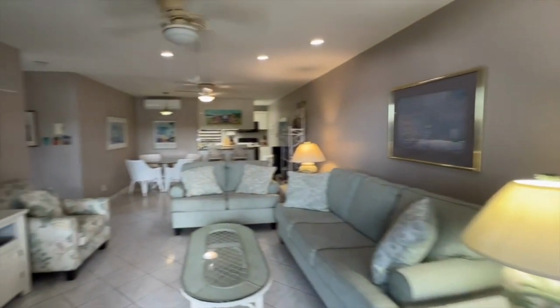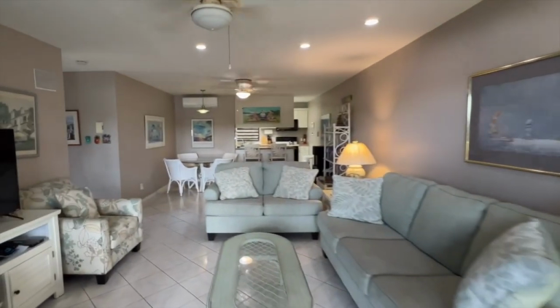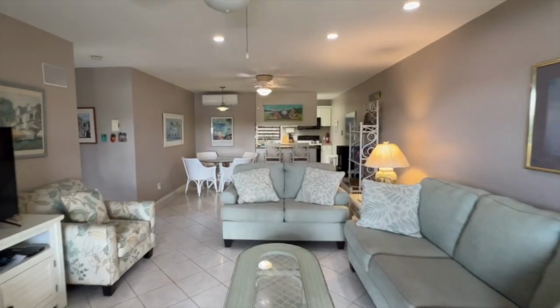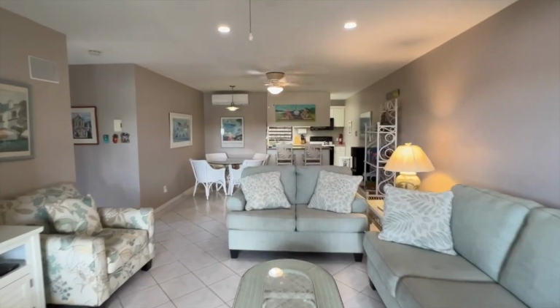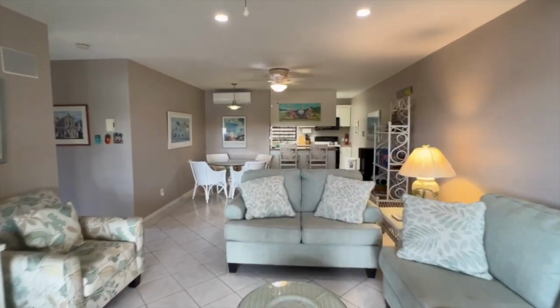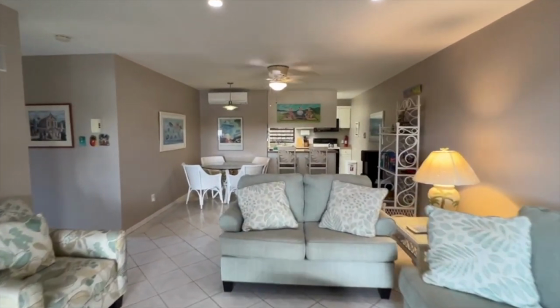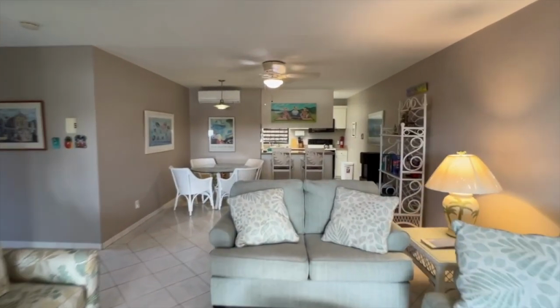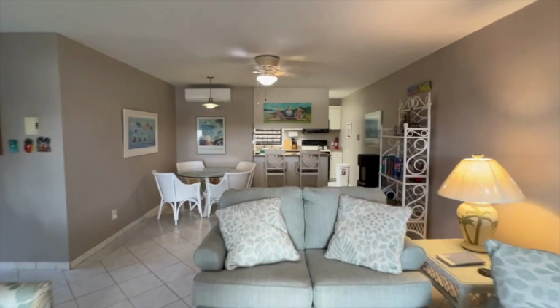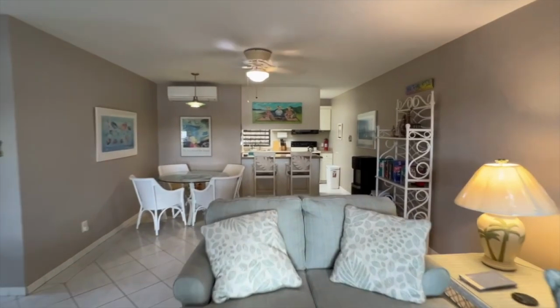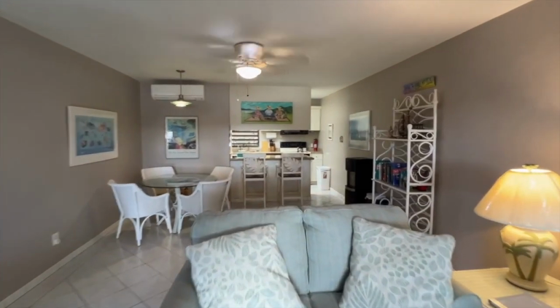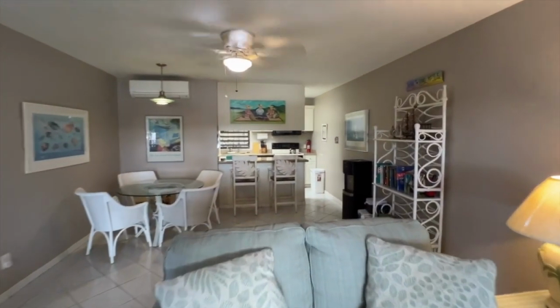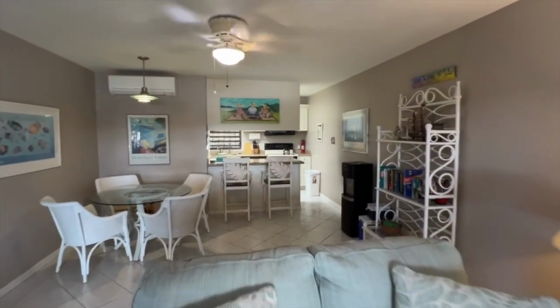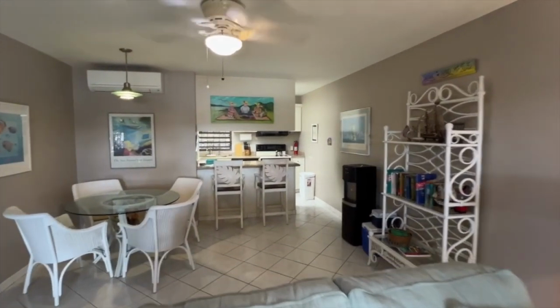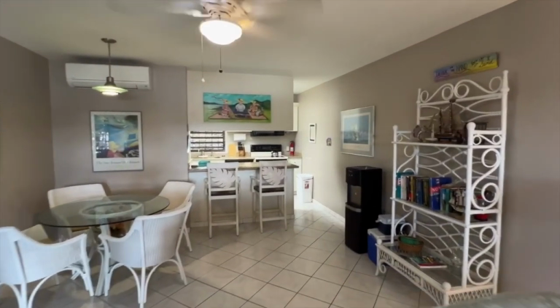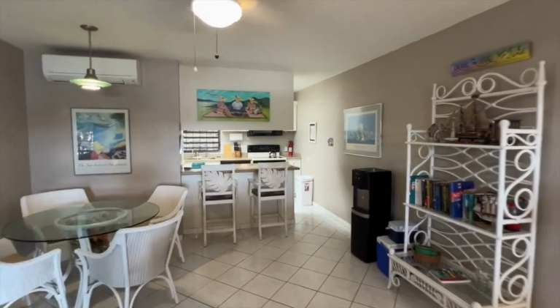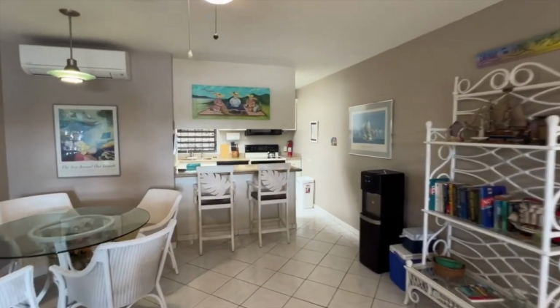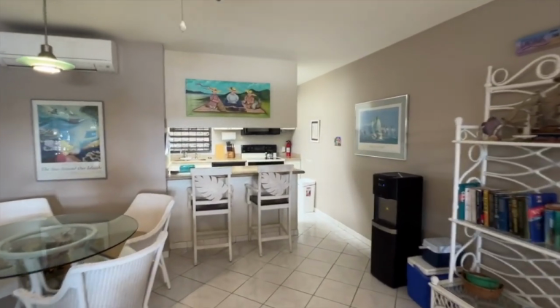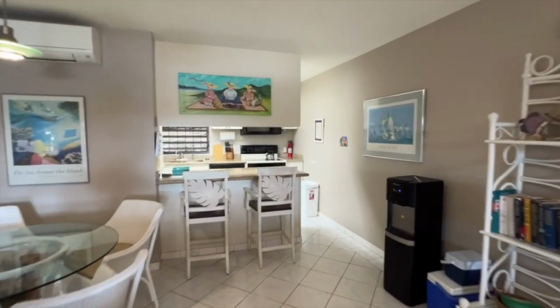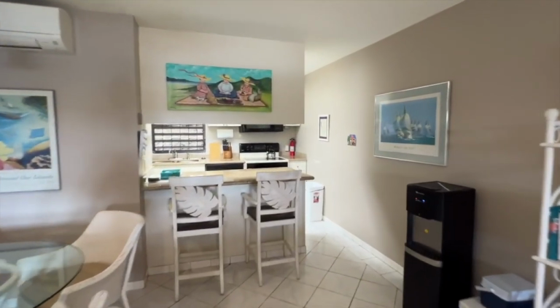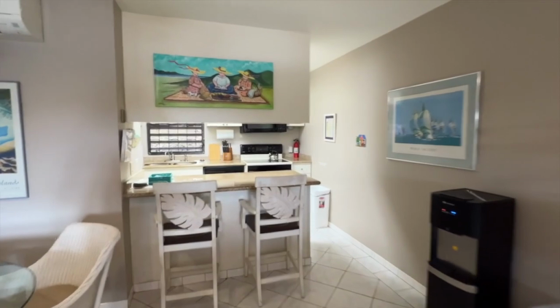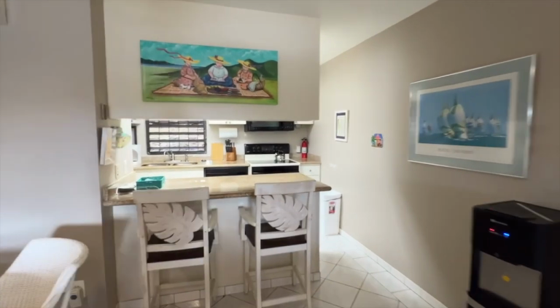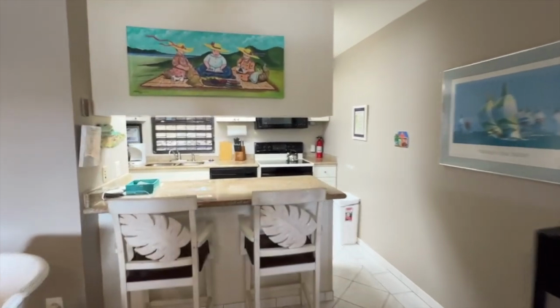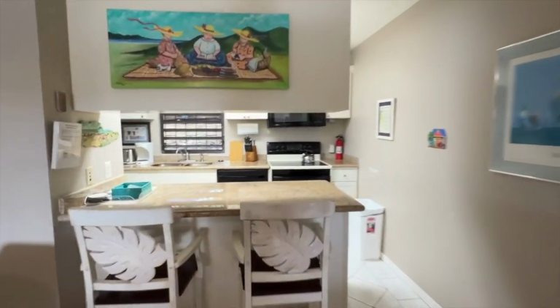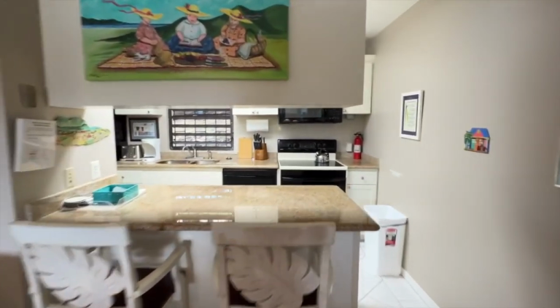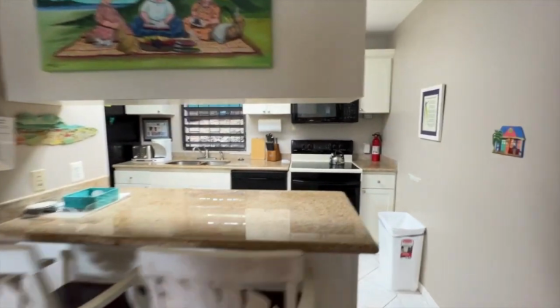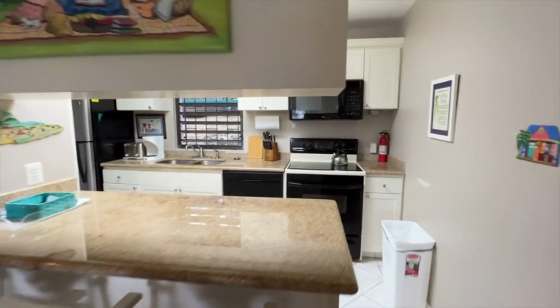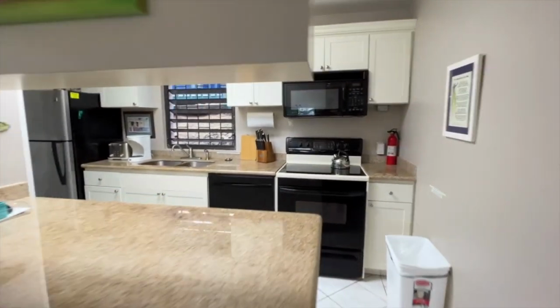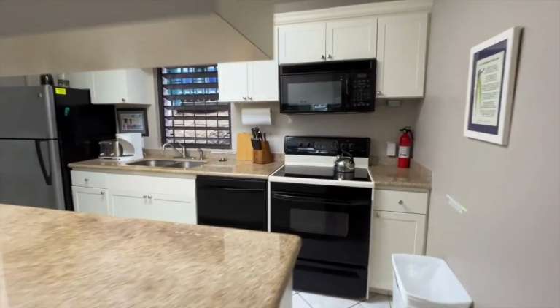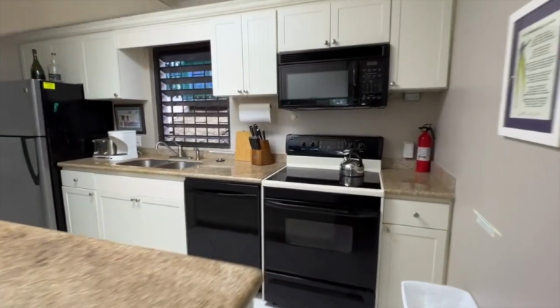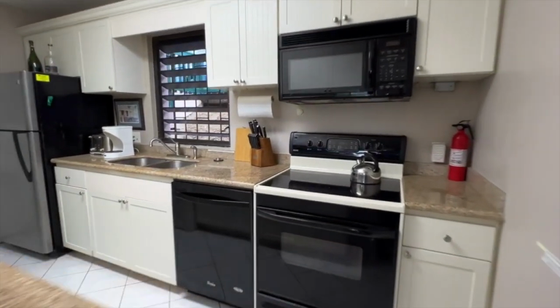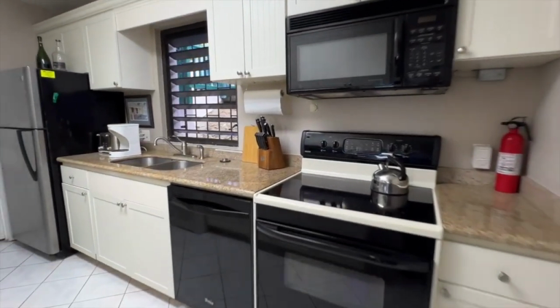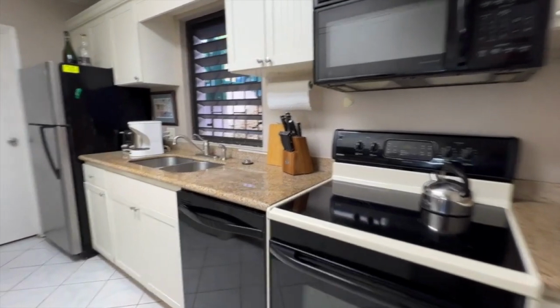Beautifully furnished and so comfortable with an entertainment center and in-wall speakers. The kitchen has granite countertops with modern cabinetry, a washer dryer, and a large lockable owner's closet.